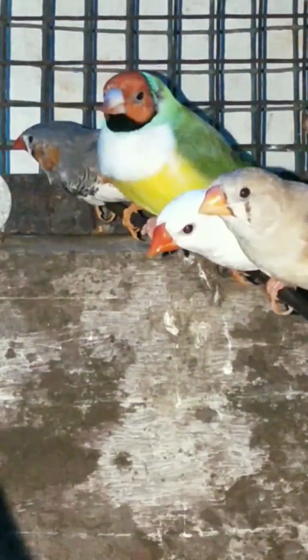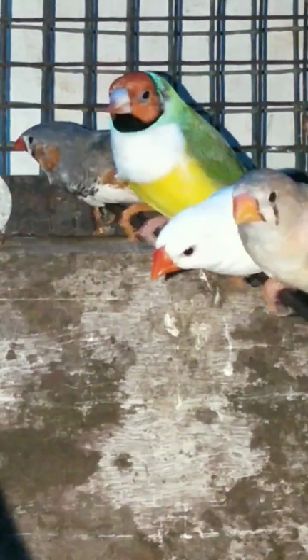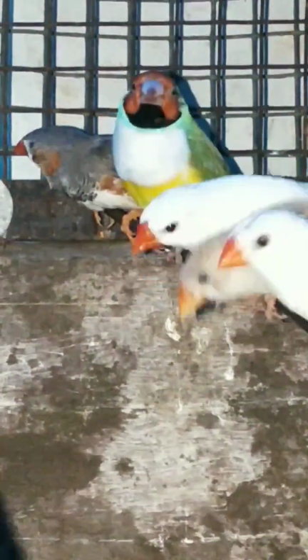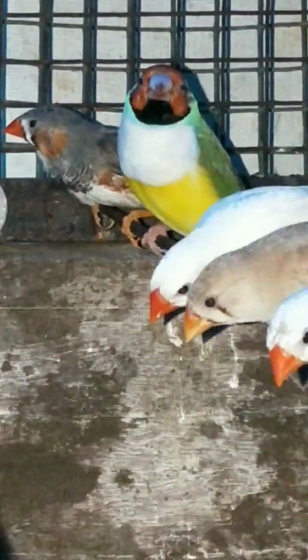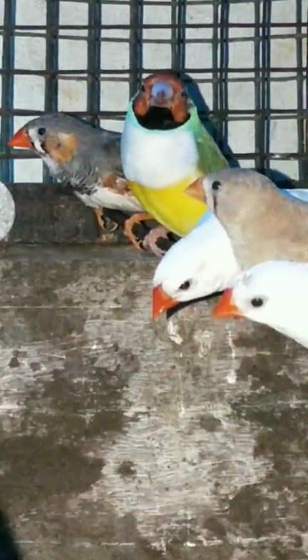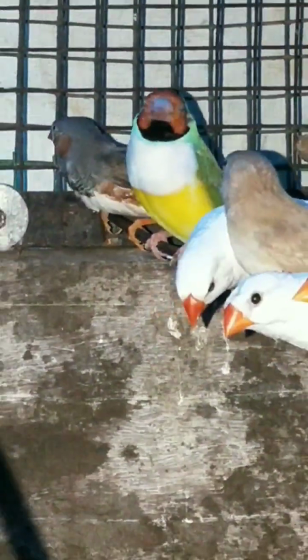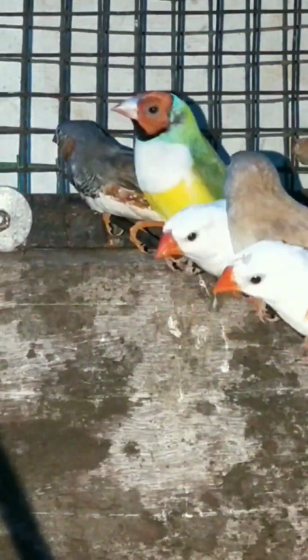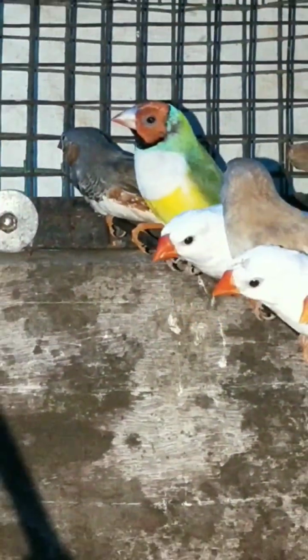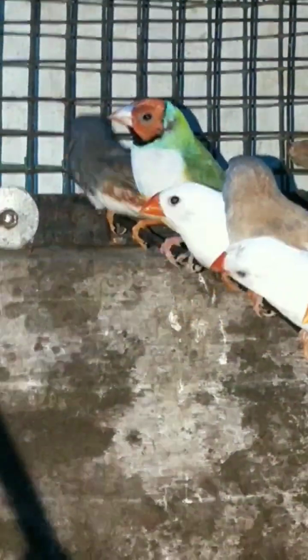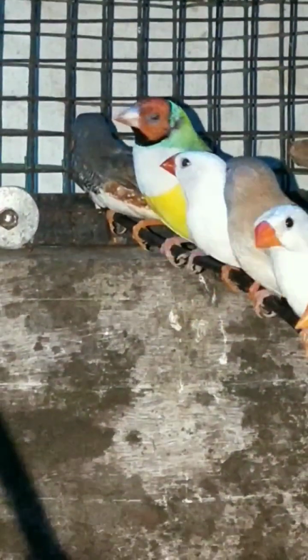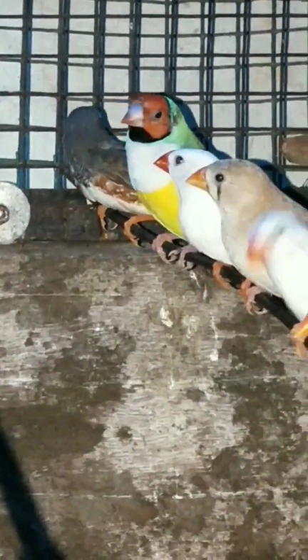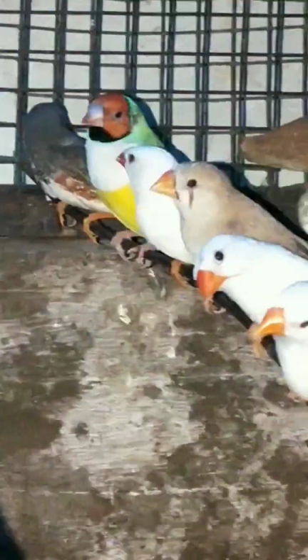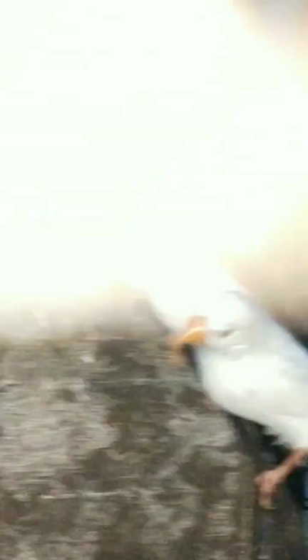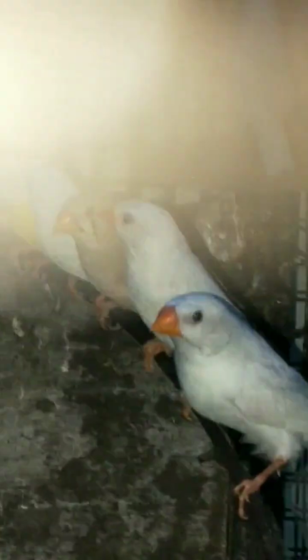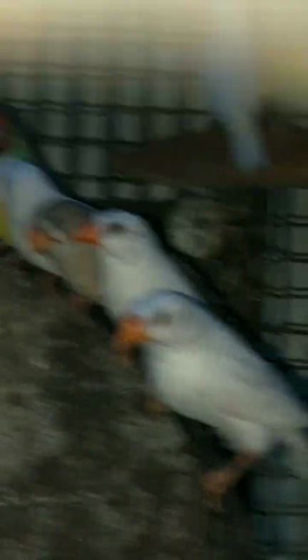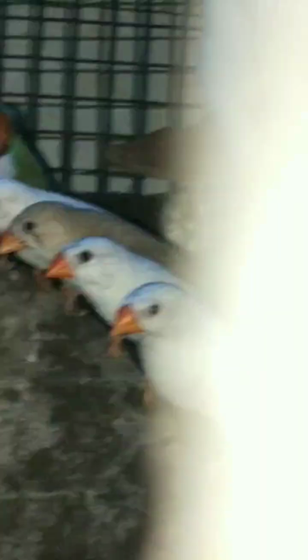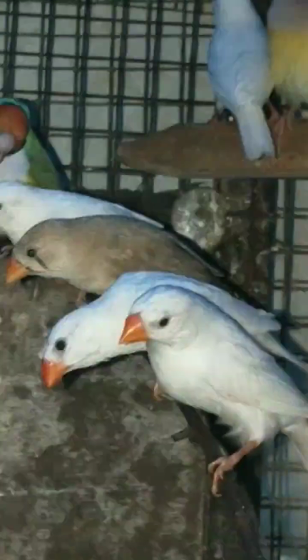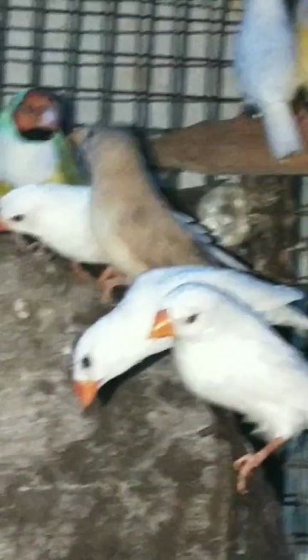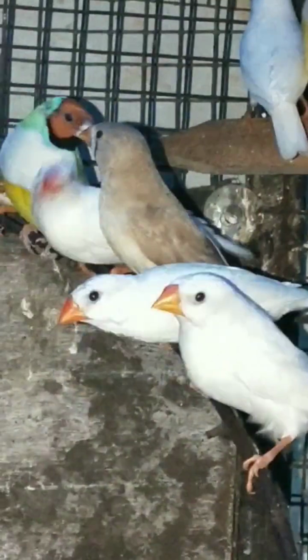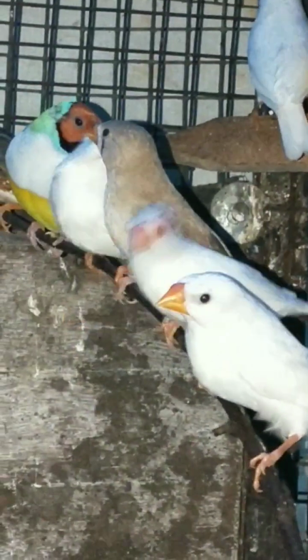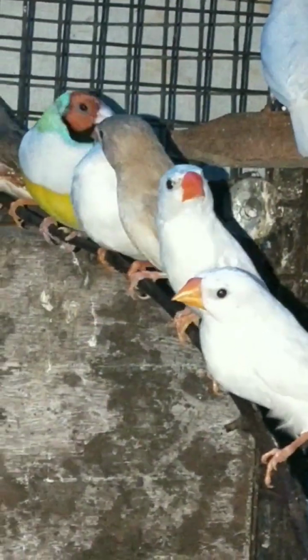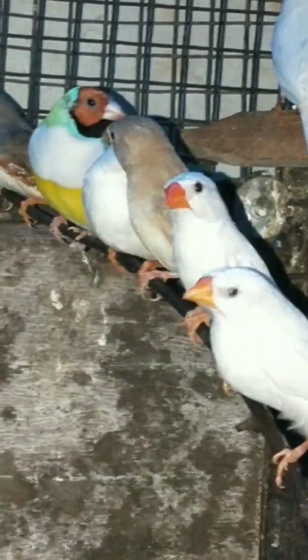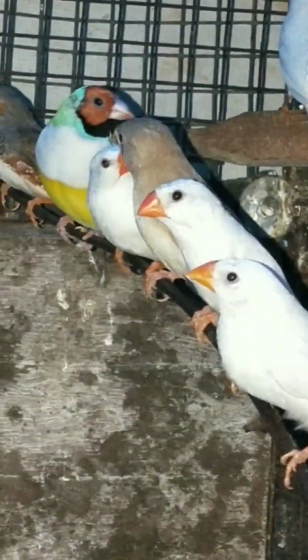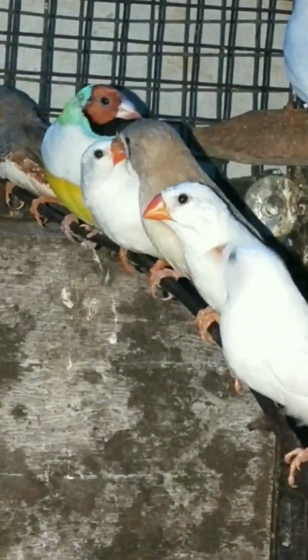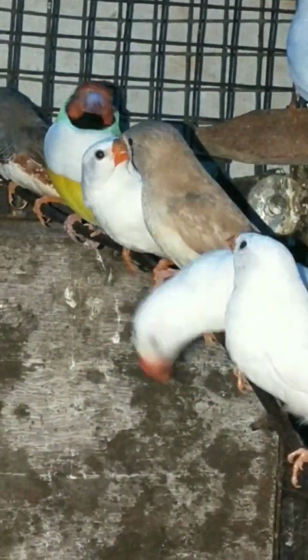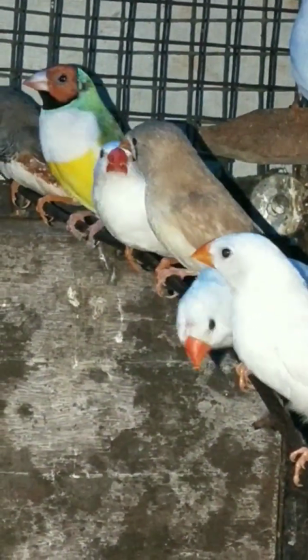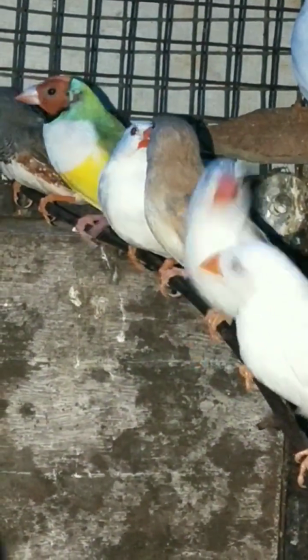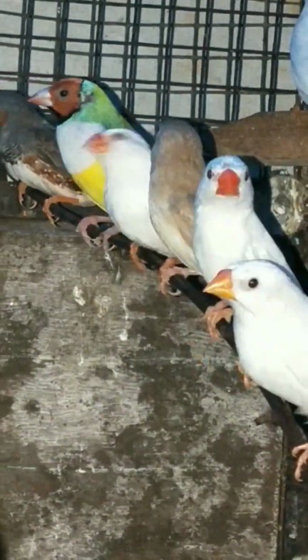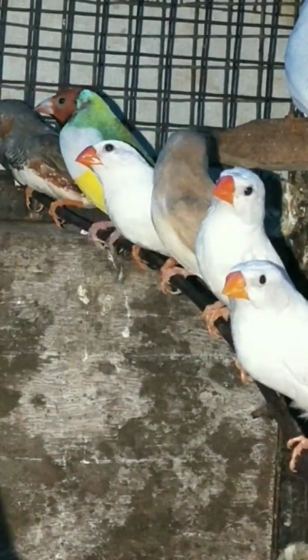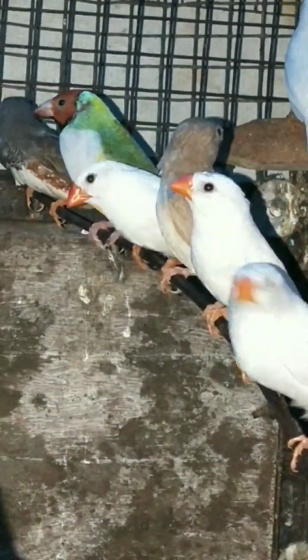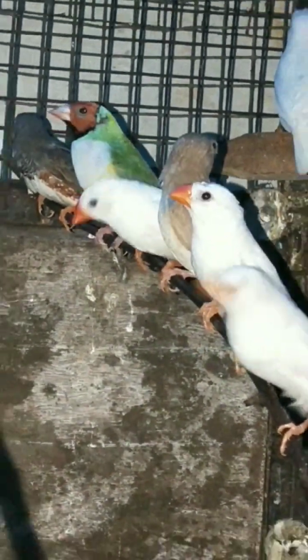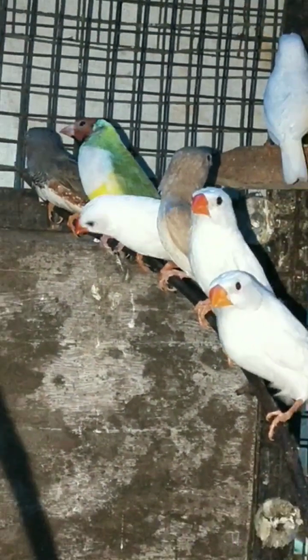There are golden Finches and zebra Finches. The golden Finches are very colorful — green, yellow and white body, with a red head.